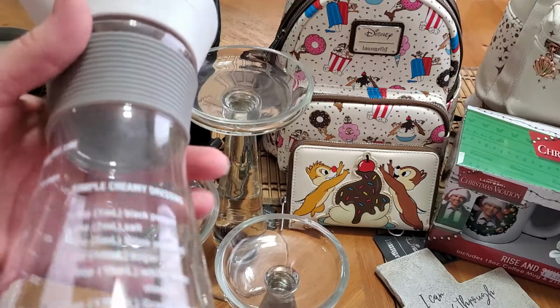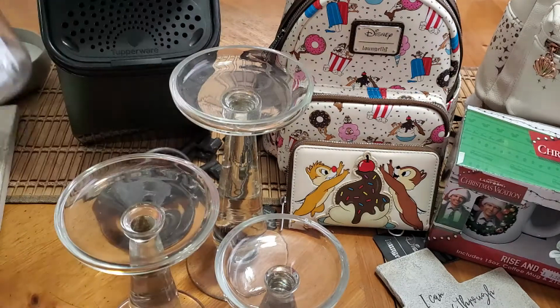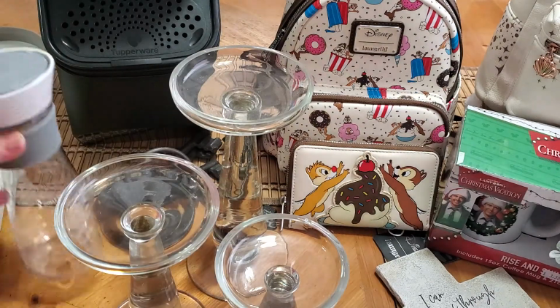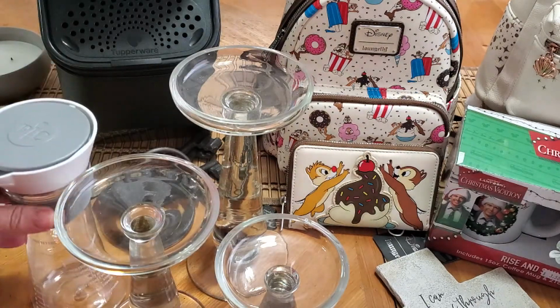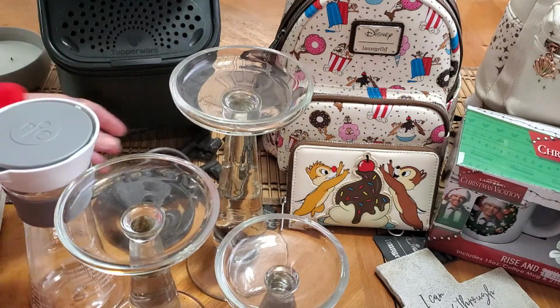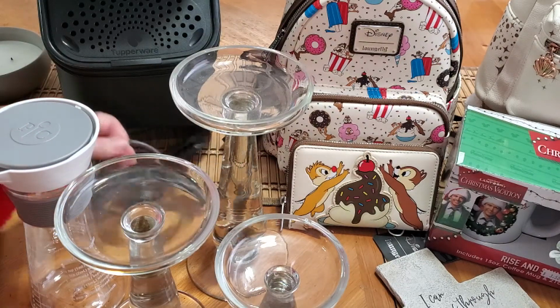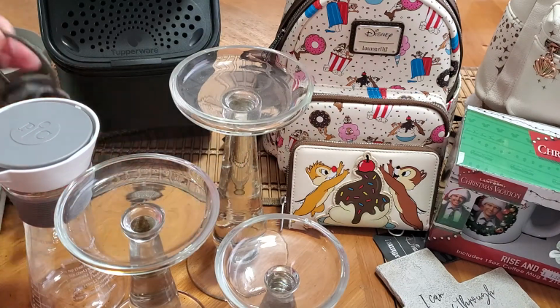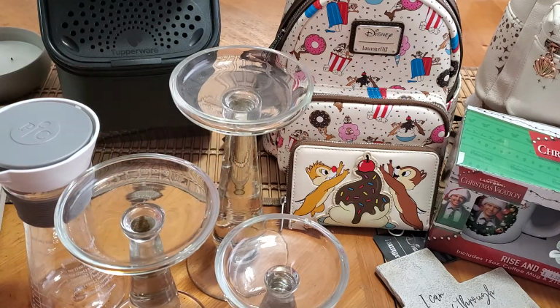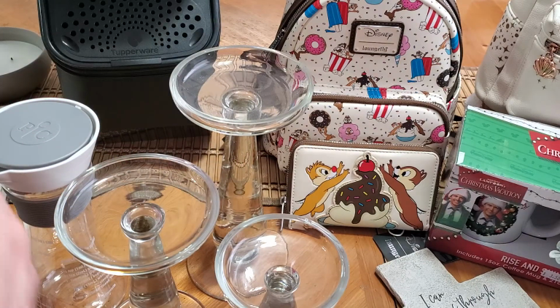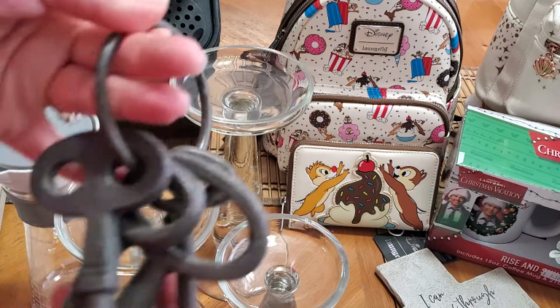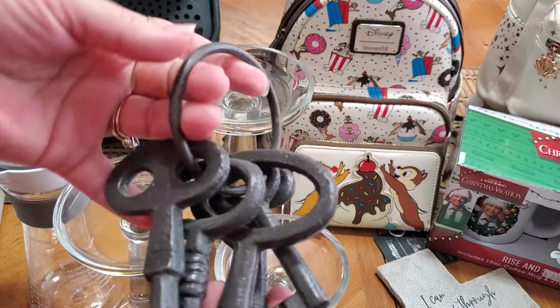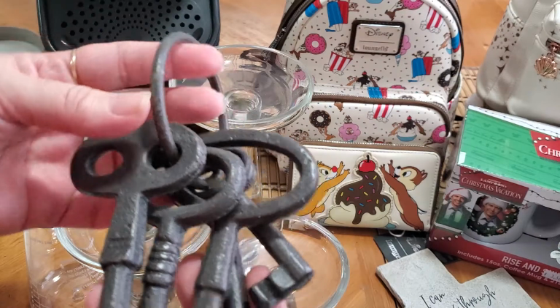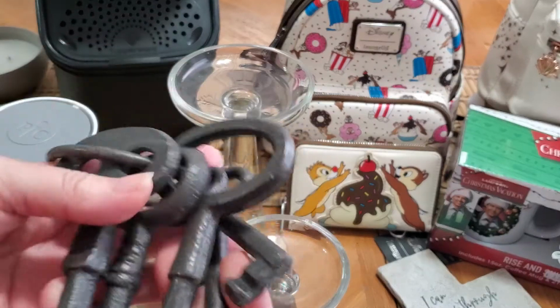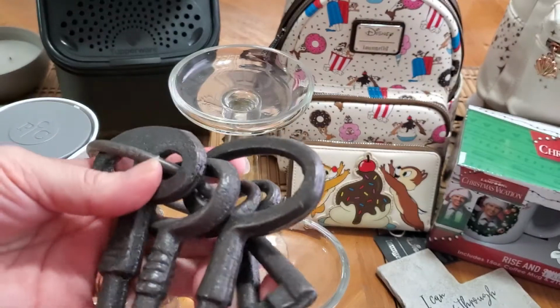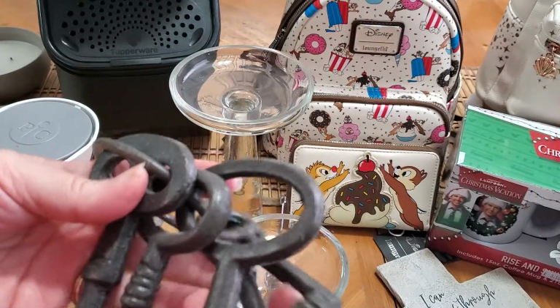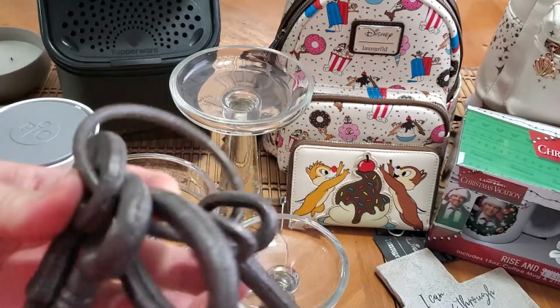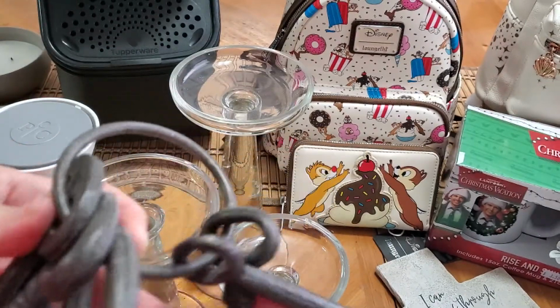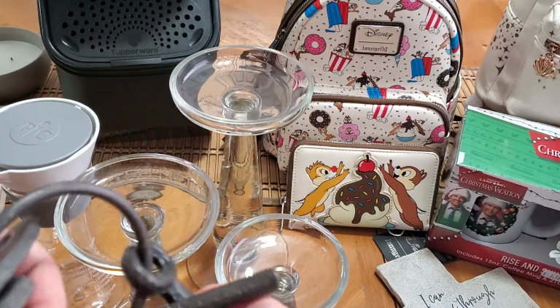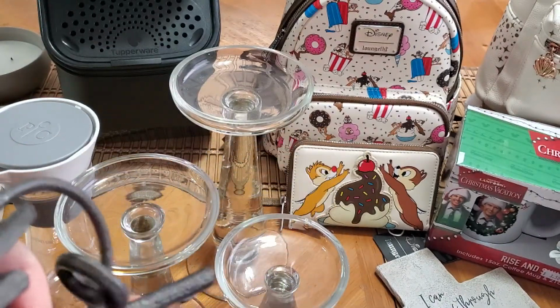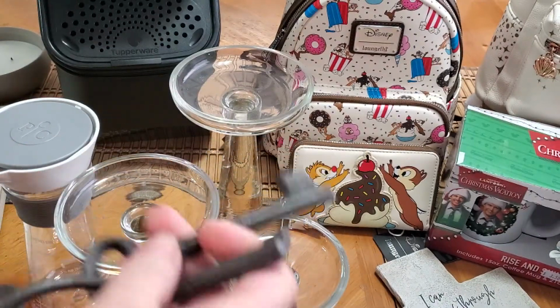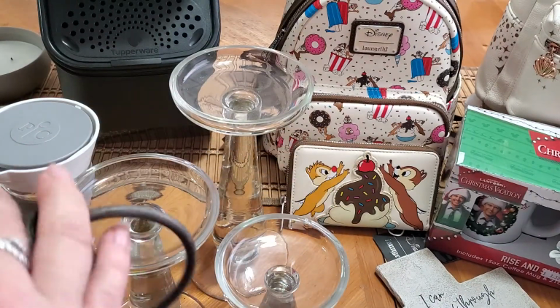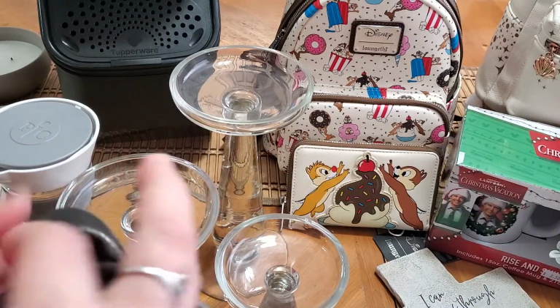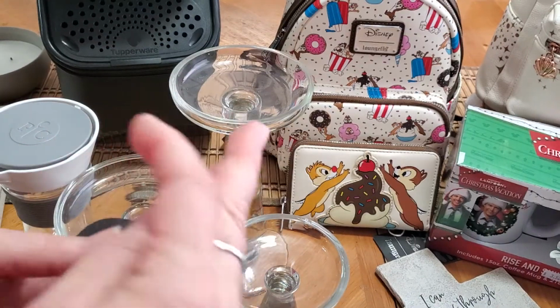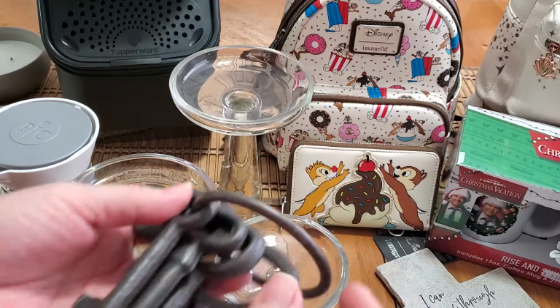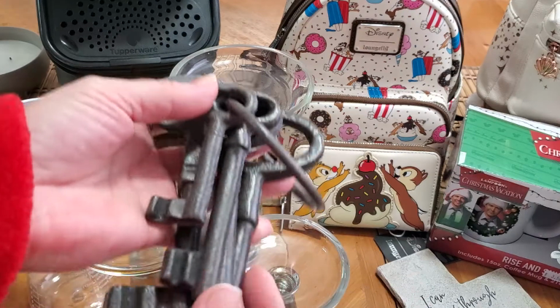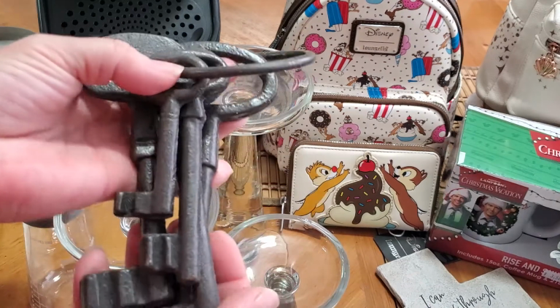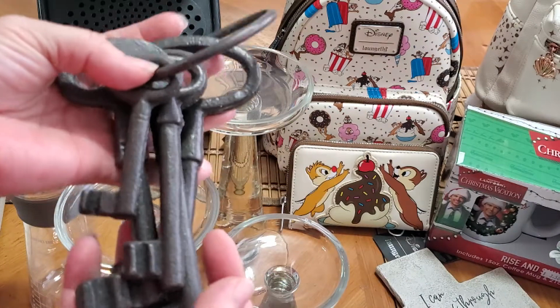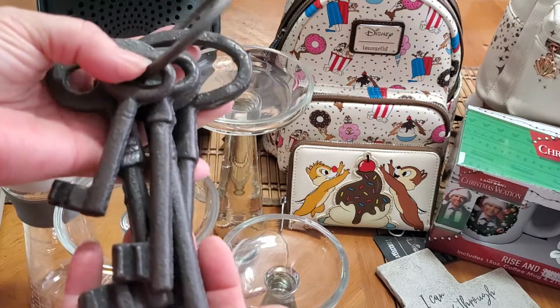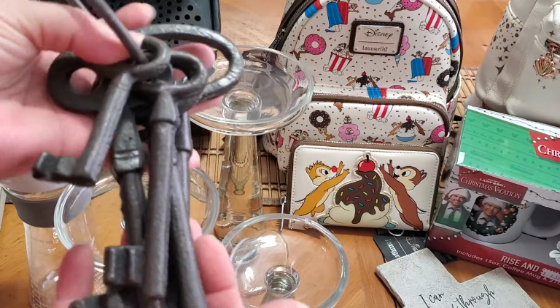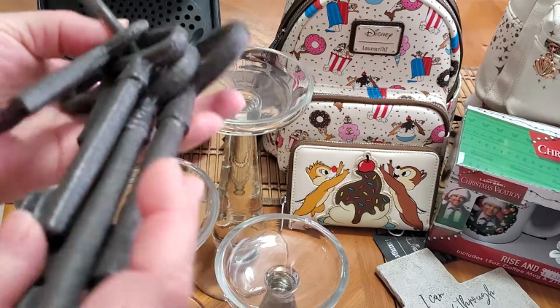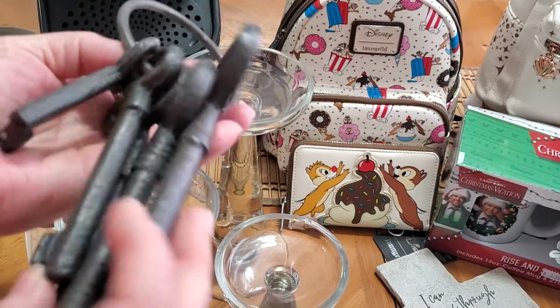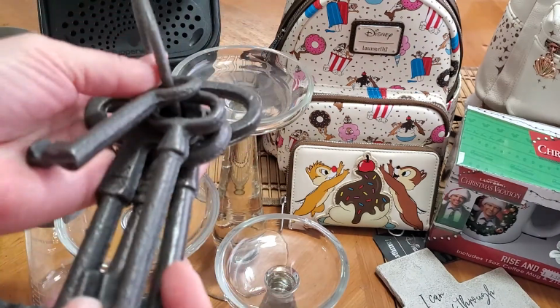Then I got these iron keys — I think they're iron. I've always wanted one of these sets but never really wanted to pay full price for it, and this gal had them for a dollar, so I snatched those up.